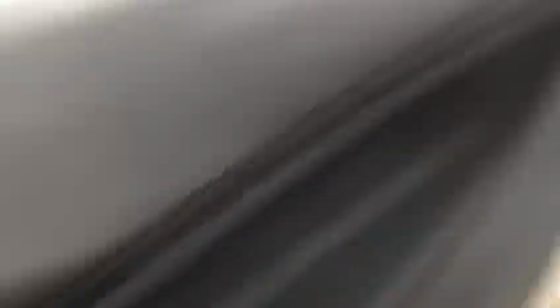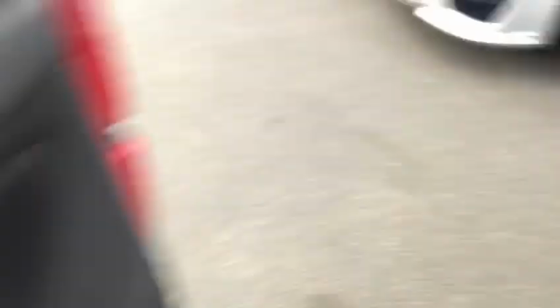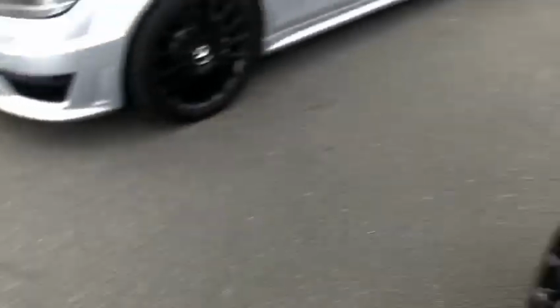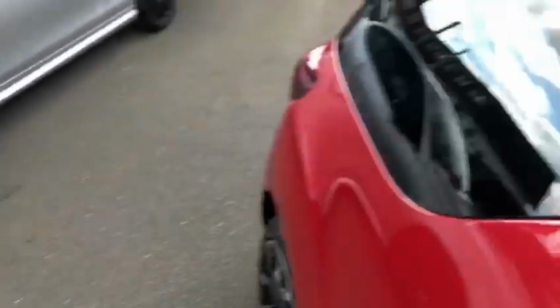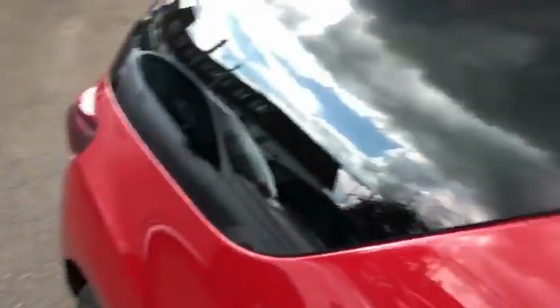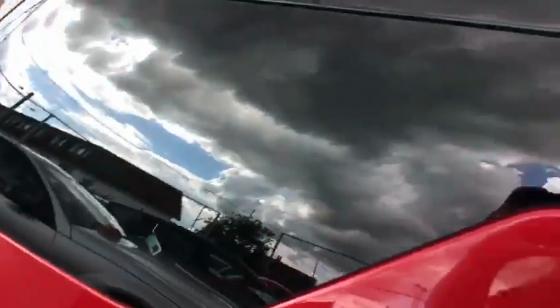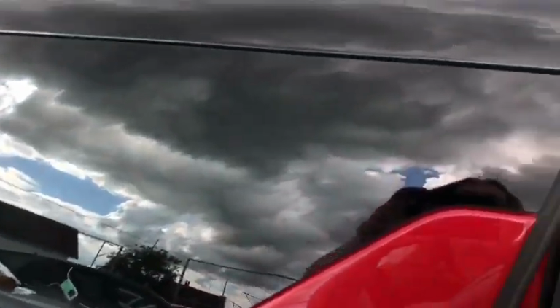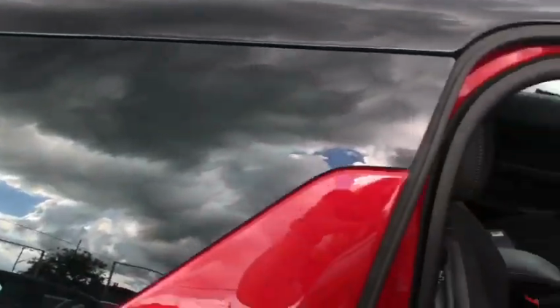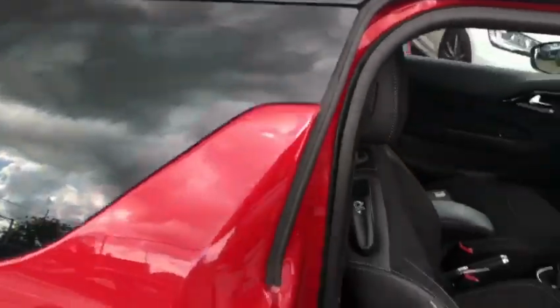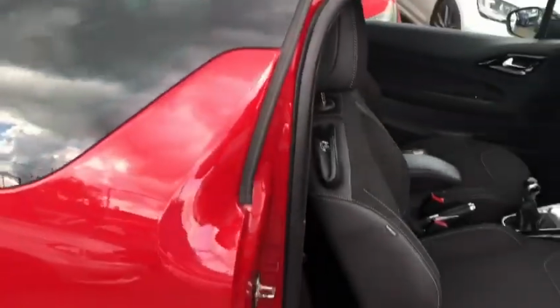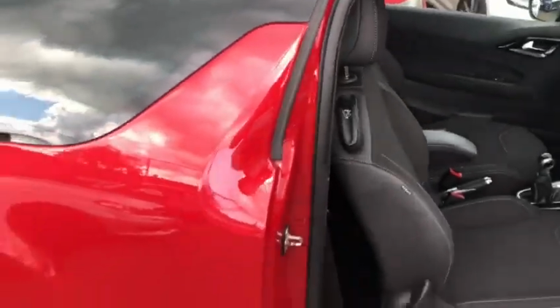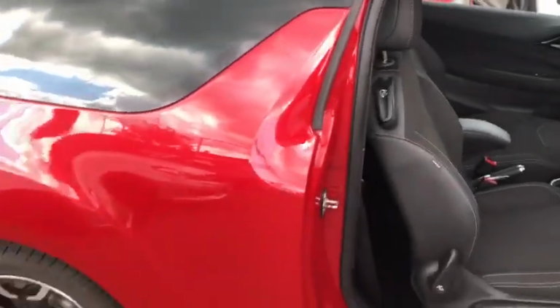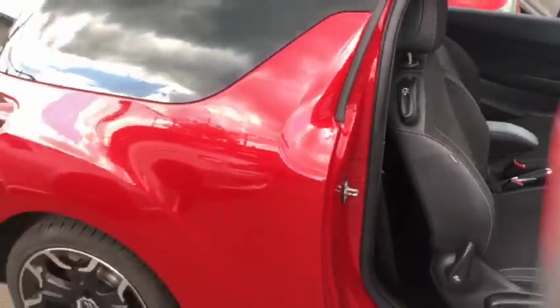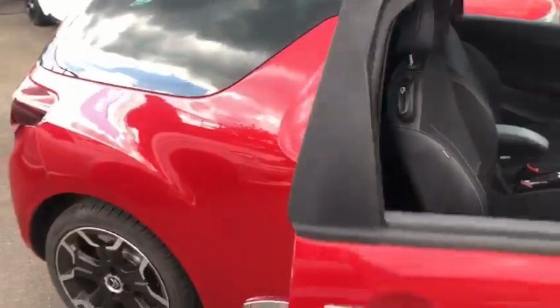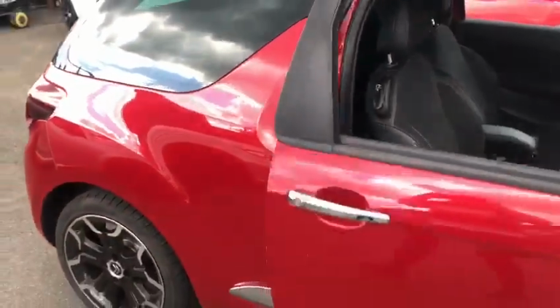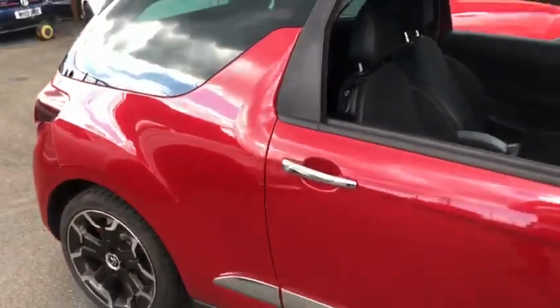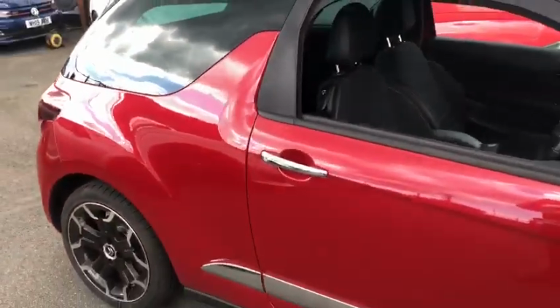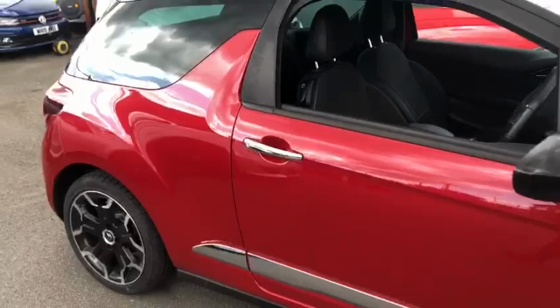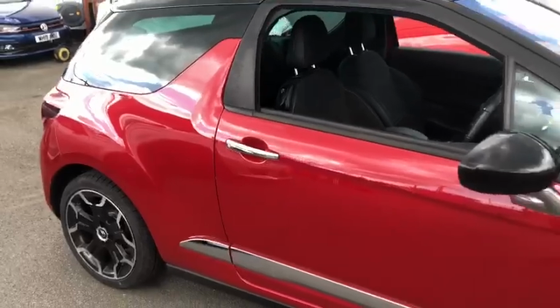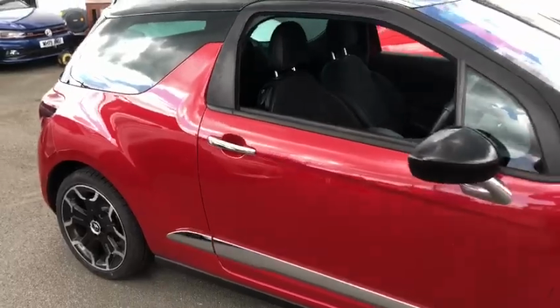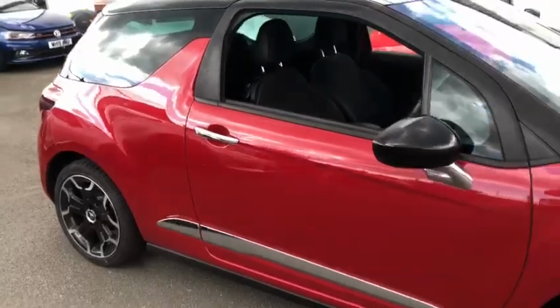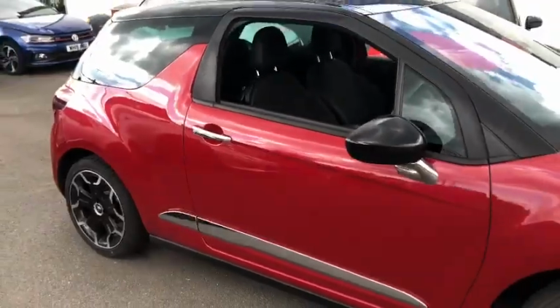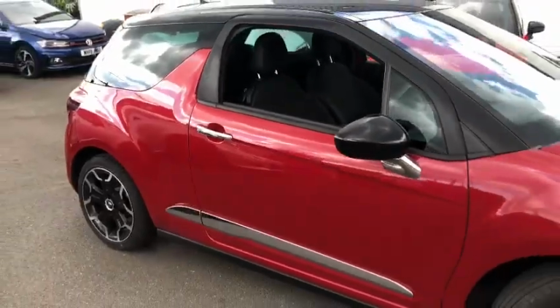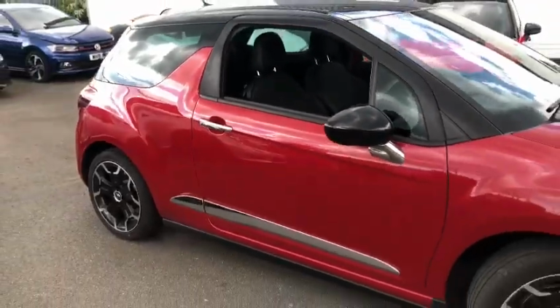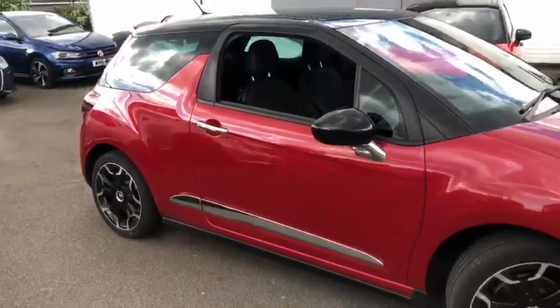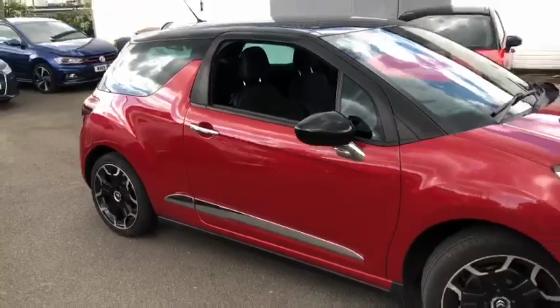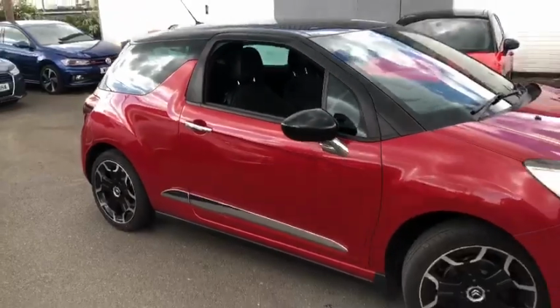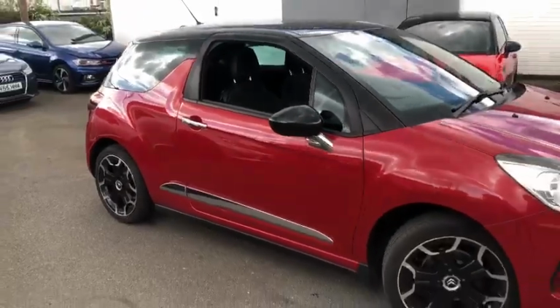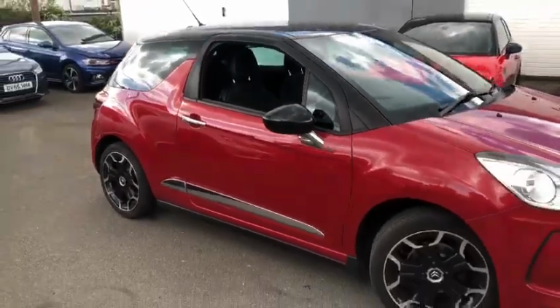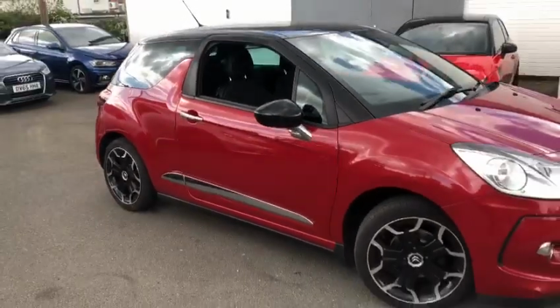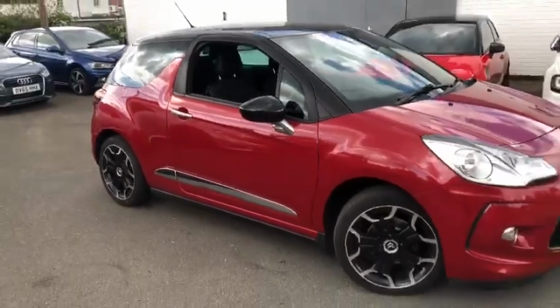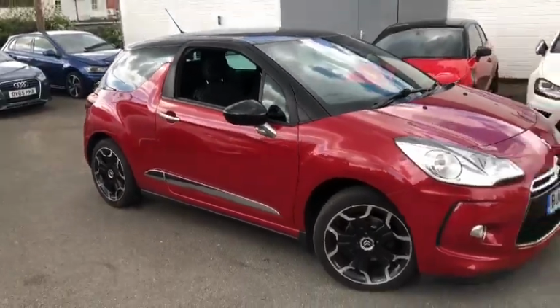So that is our DS3 that we have in stock. If you do have any other questions, please let us know, and thank you very much for watching our video.